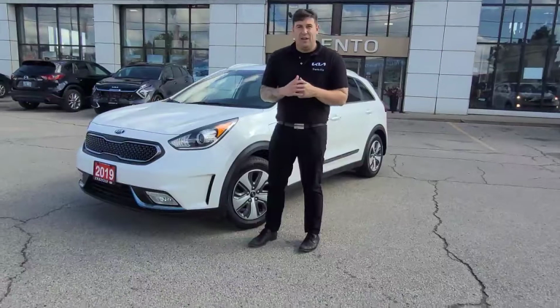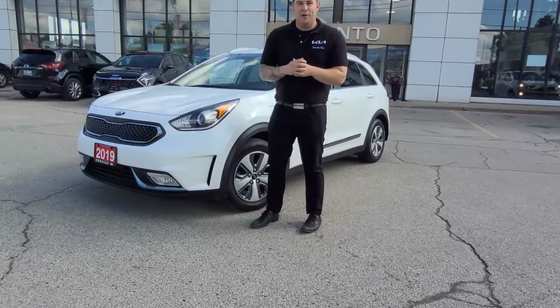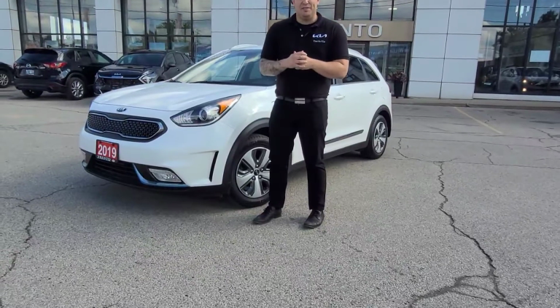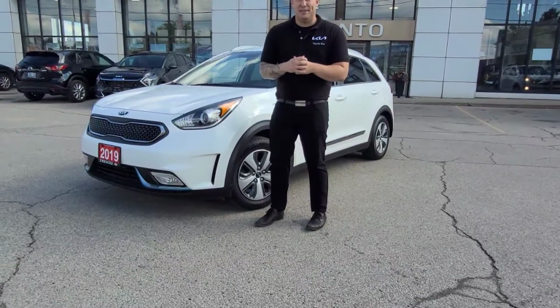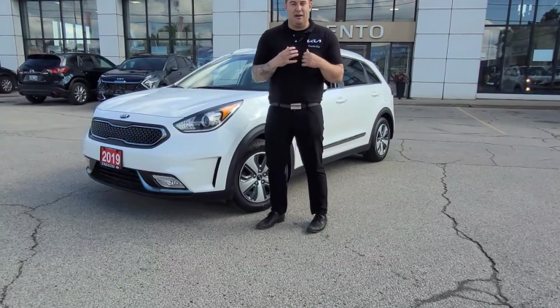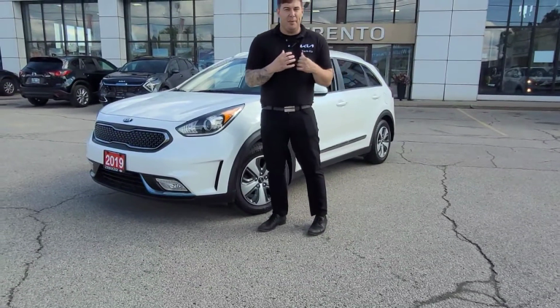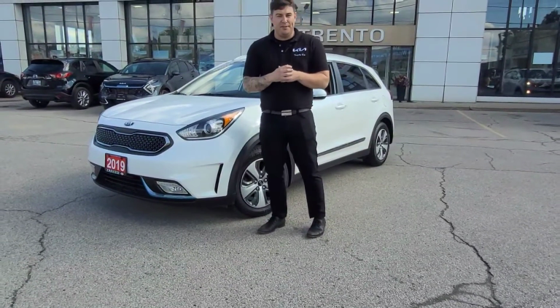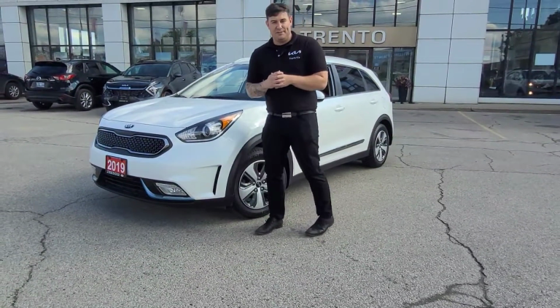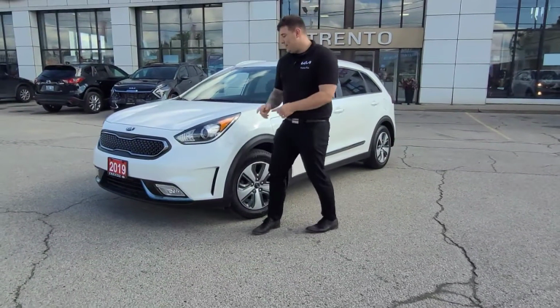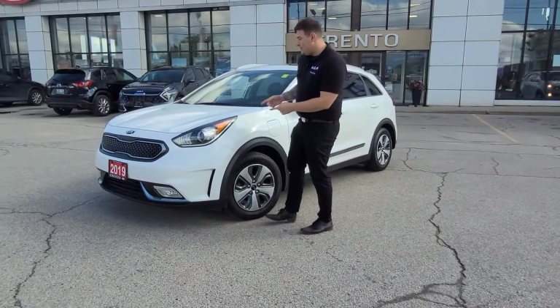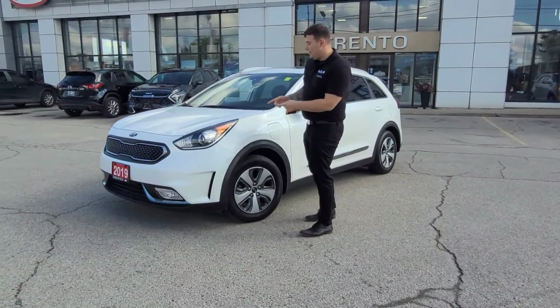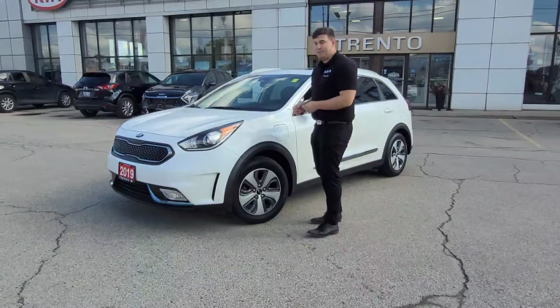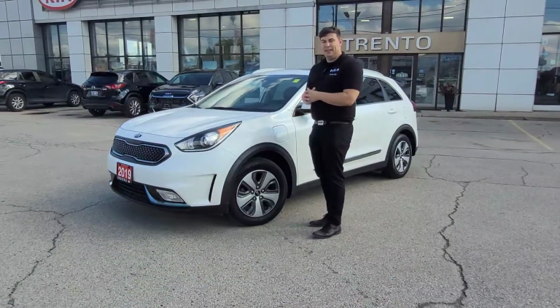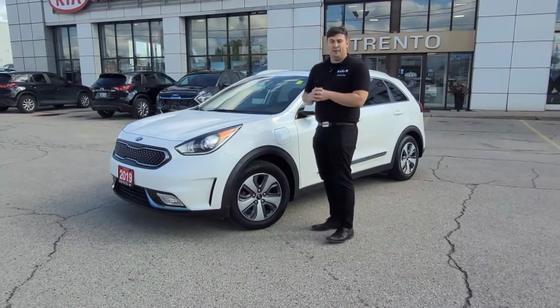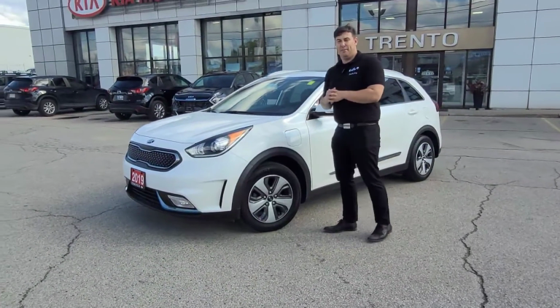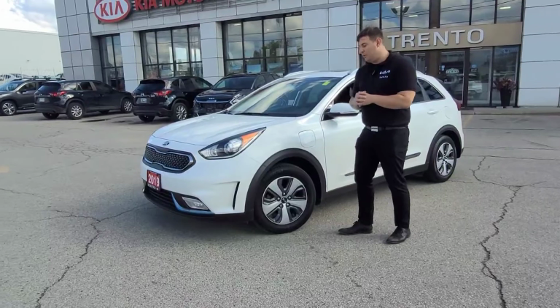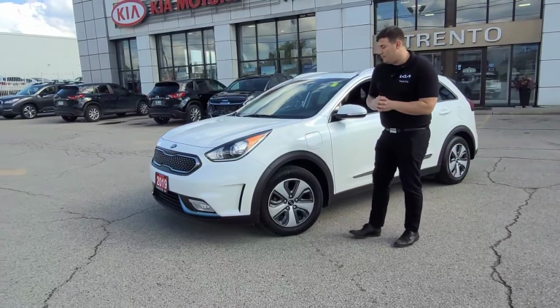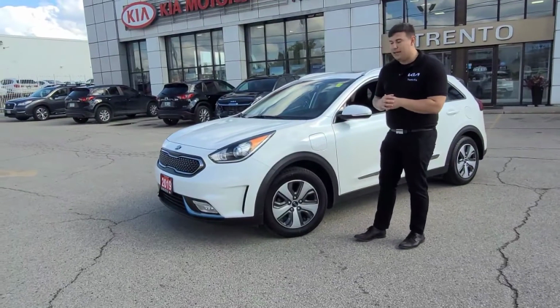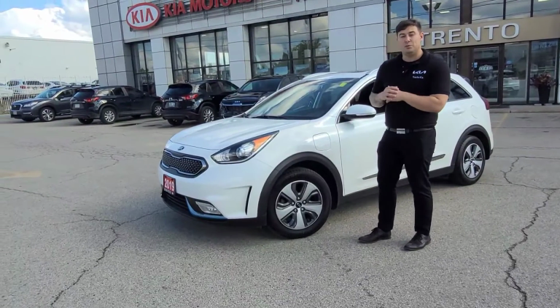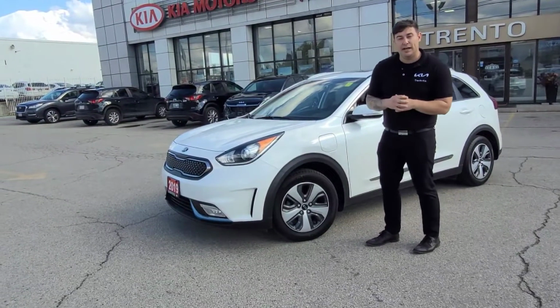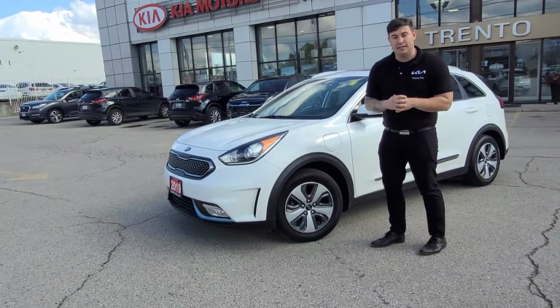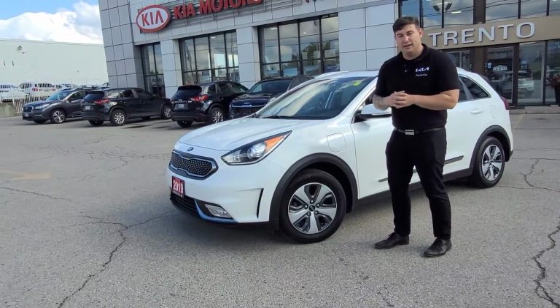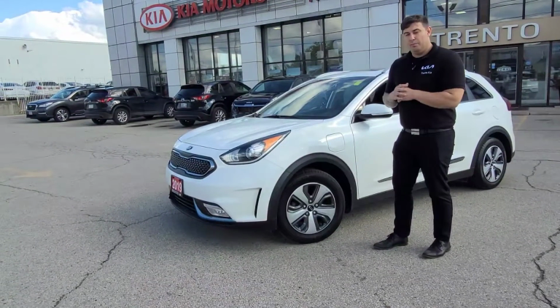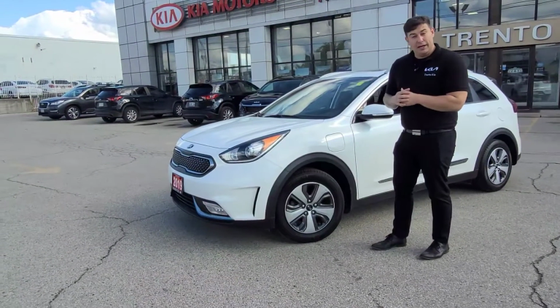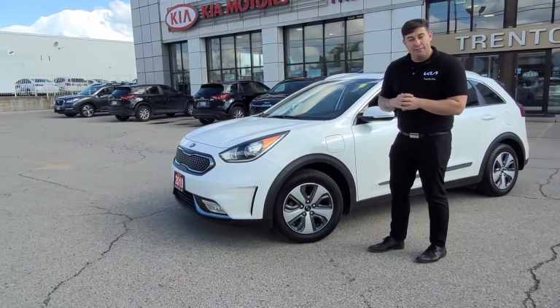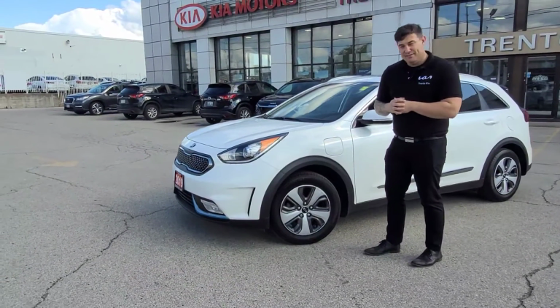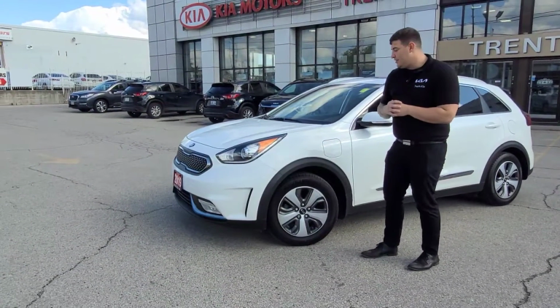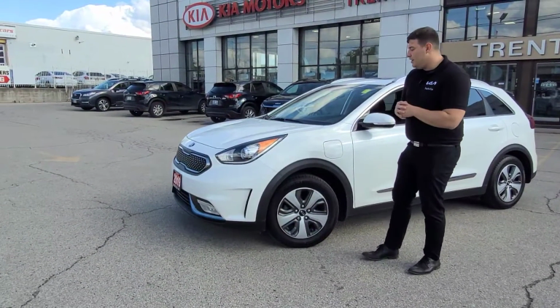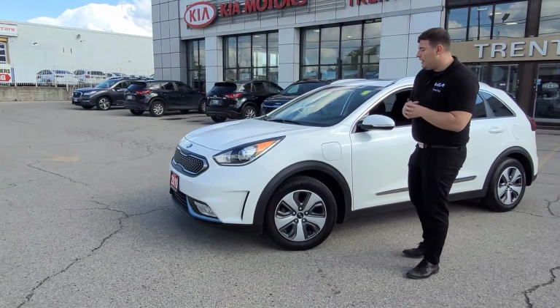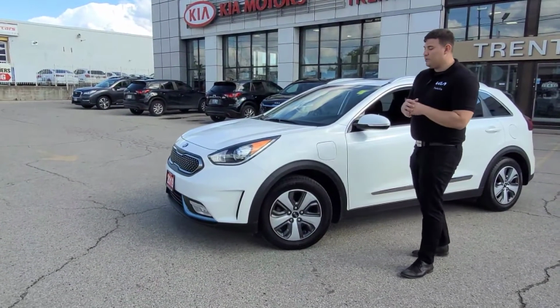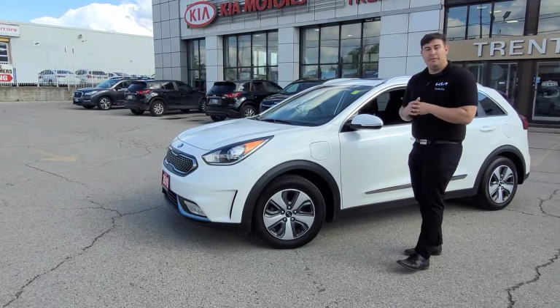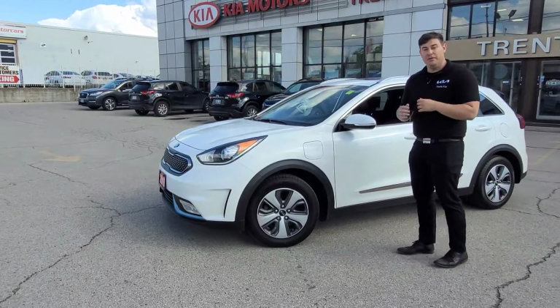Hello and welcome to Treadsokia. I'm Philip, one of the sales reps. This right here is one of our brand new arrivals — you're looking at a 2019 plug-in hybrid EX Premium Niro.